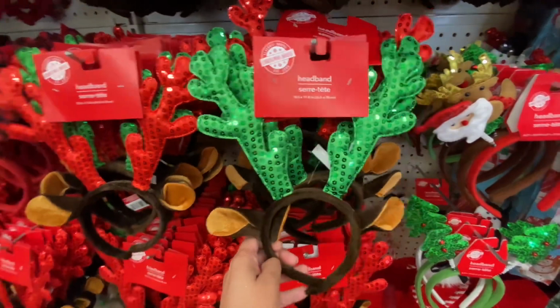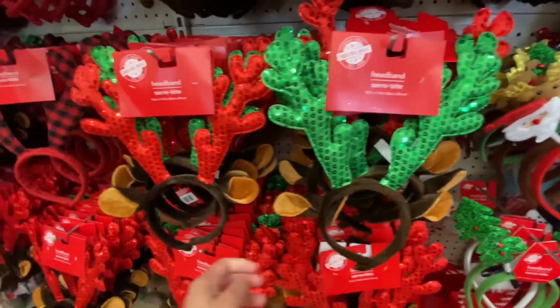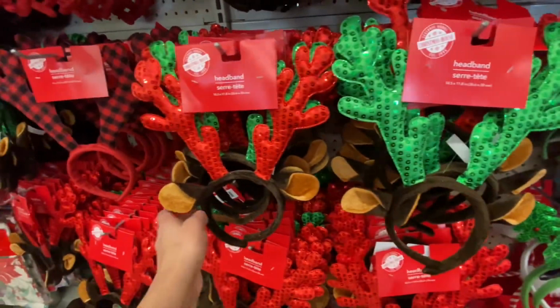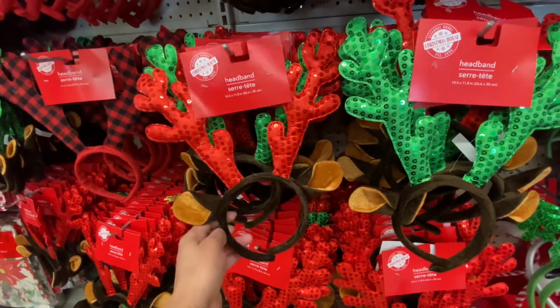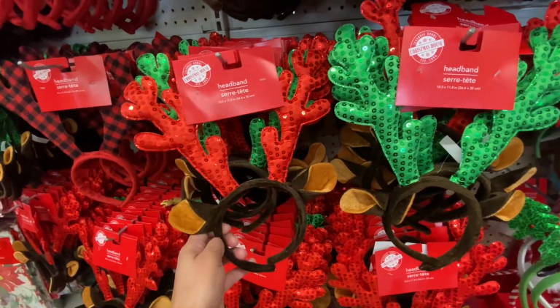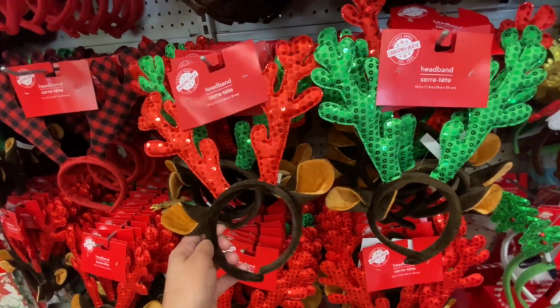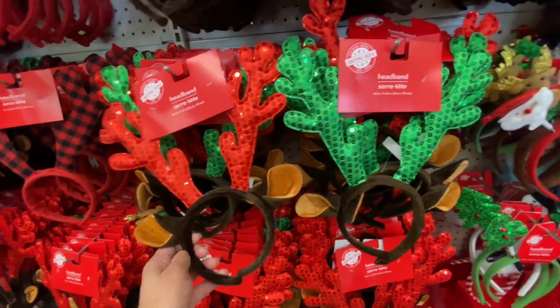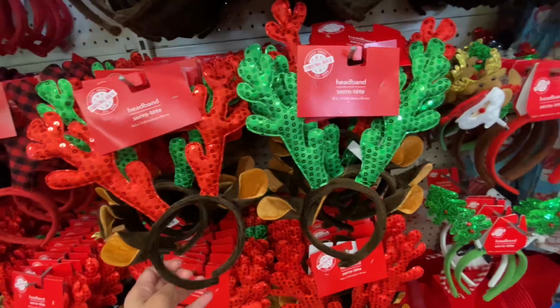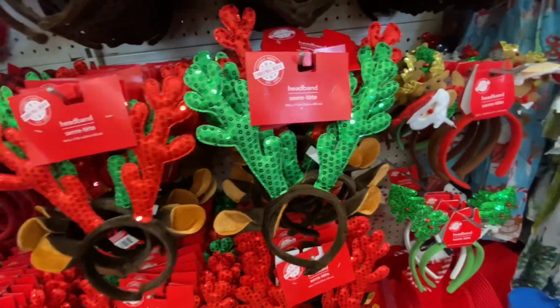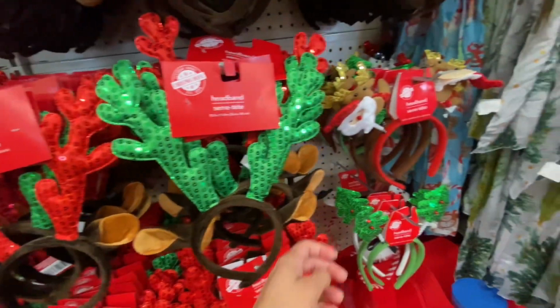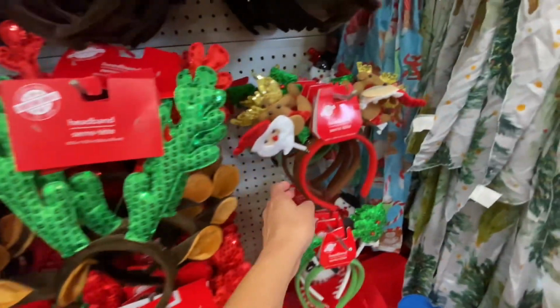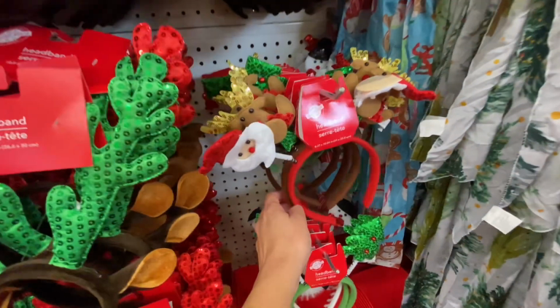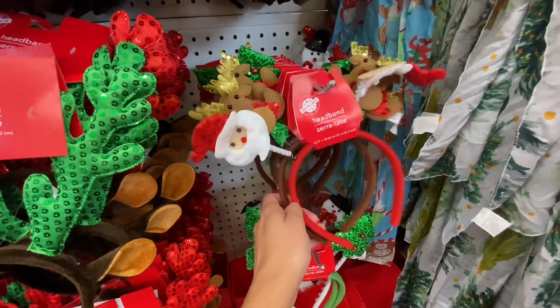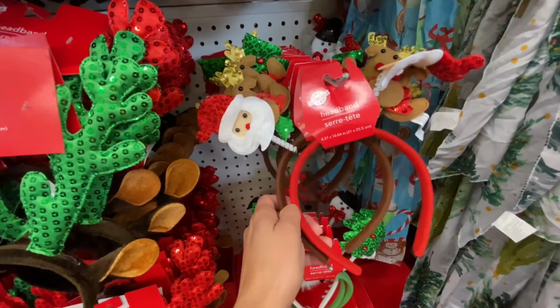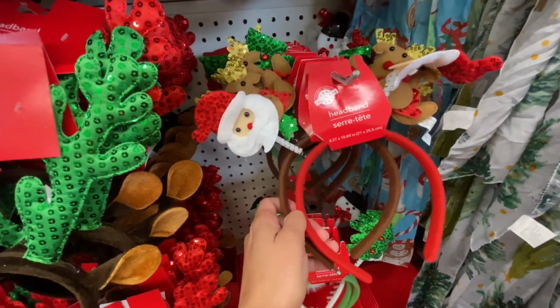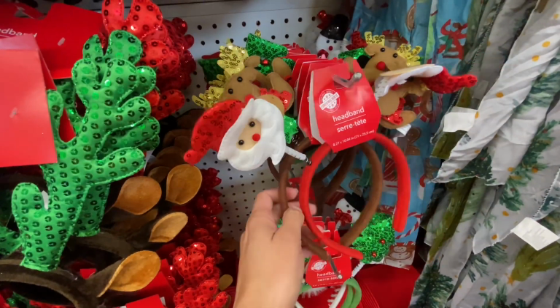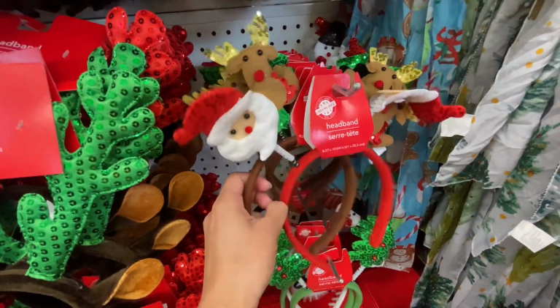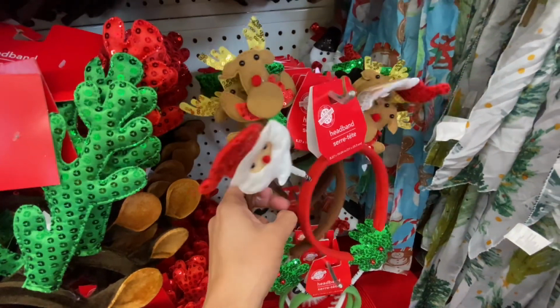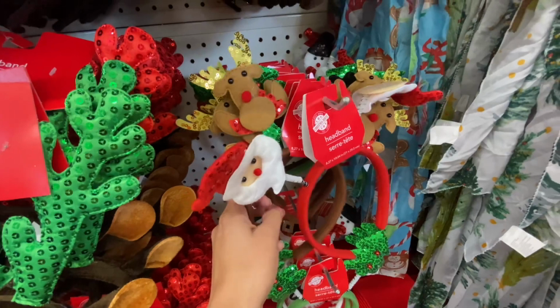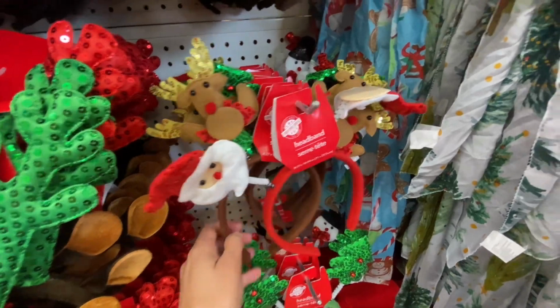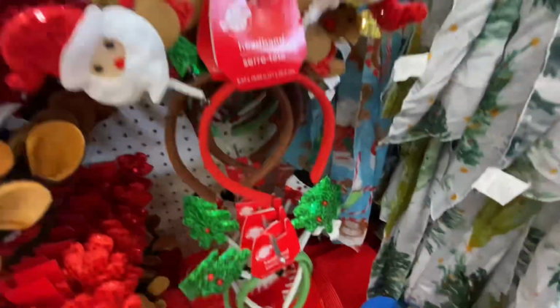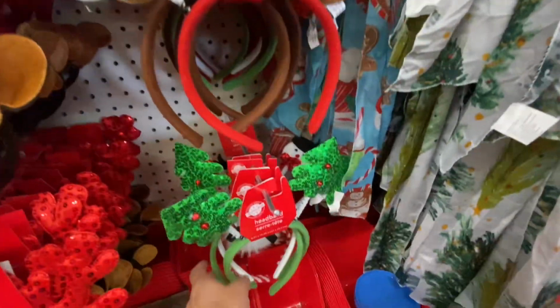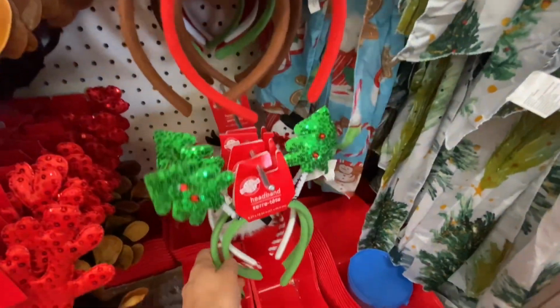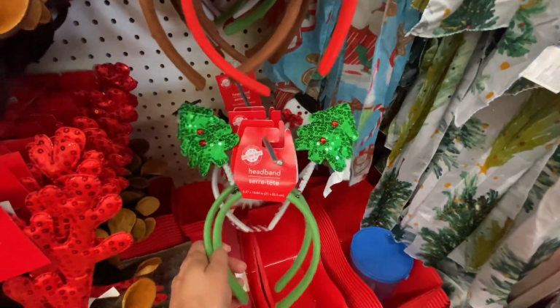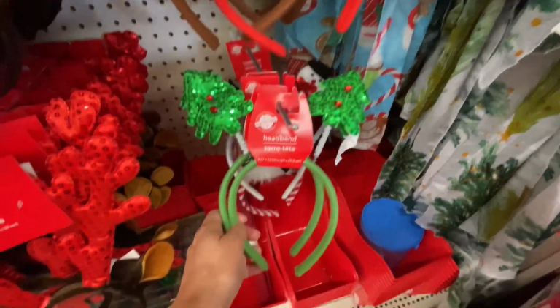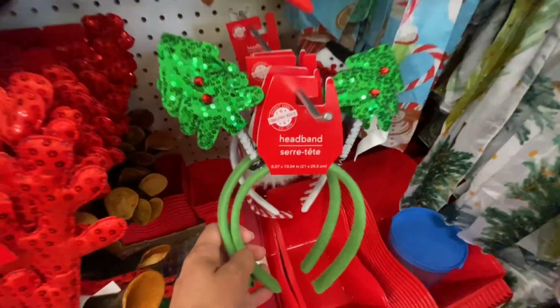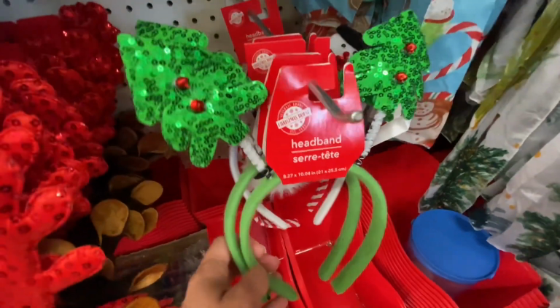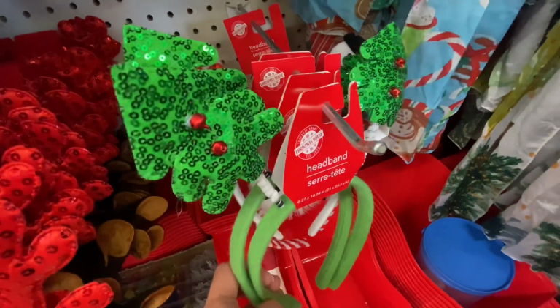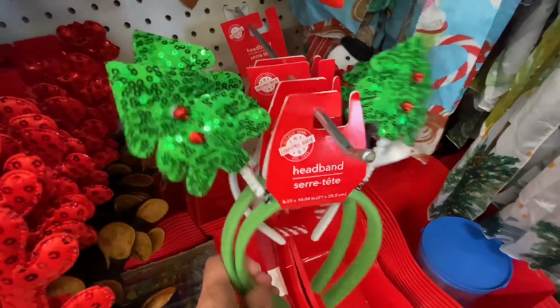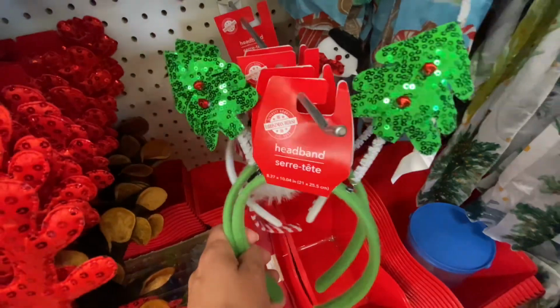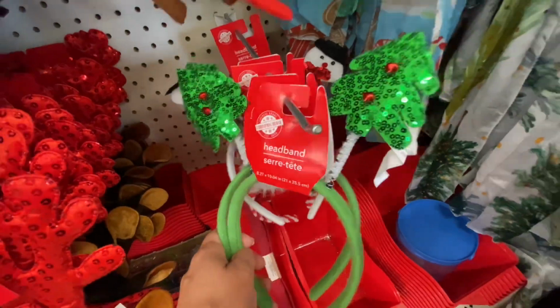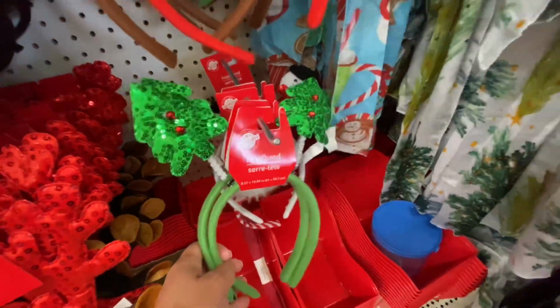They have a lot of cute headbands. They were stocked up fully on them and they were just all super cute and adorable. My kids were looking at them and I wanted to get some for myself, so we will be getting a few of these just for the season.